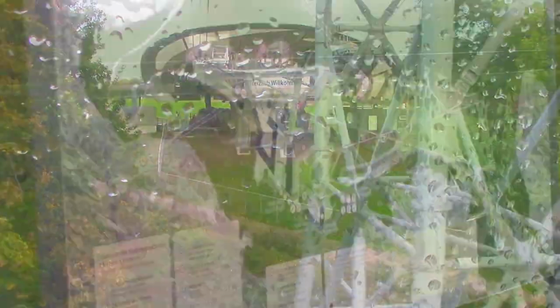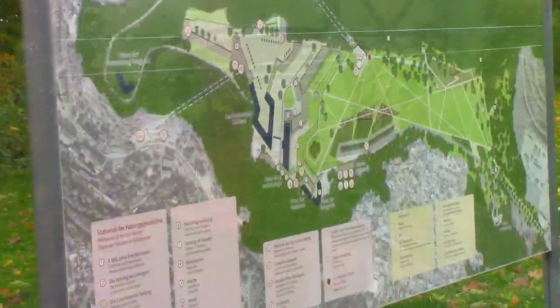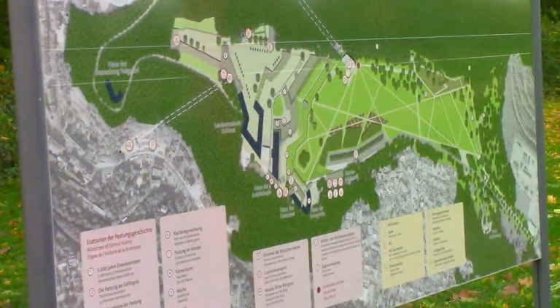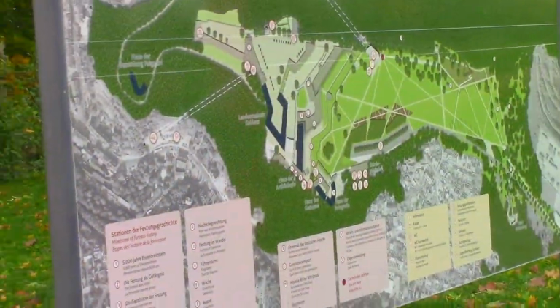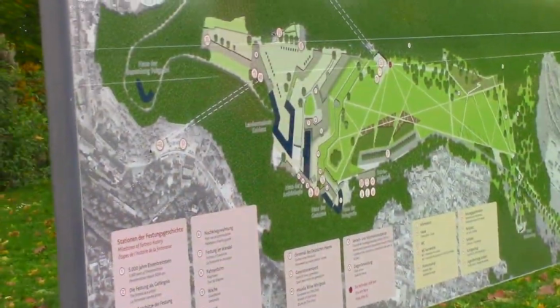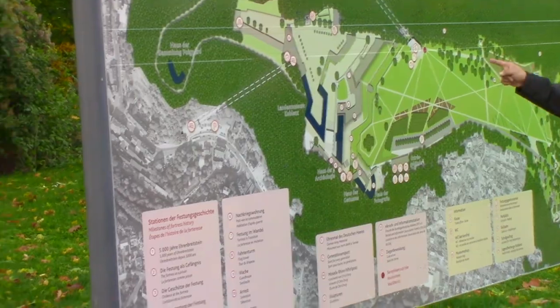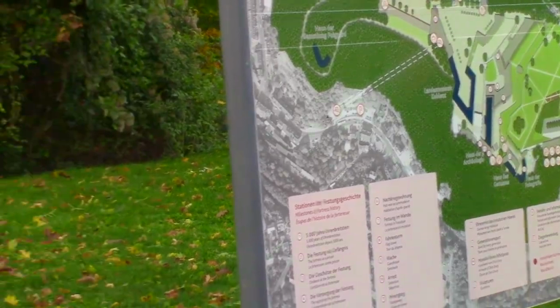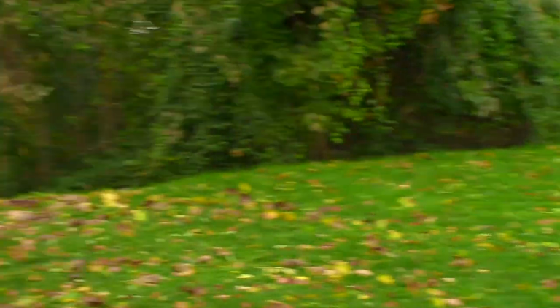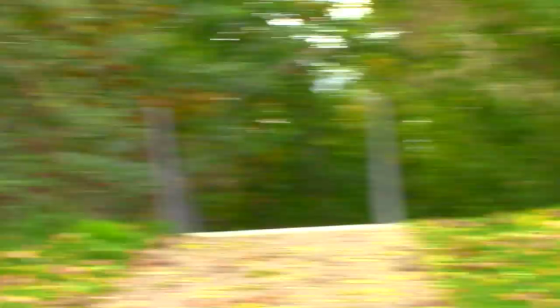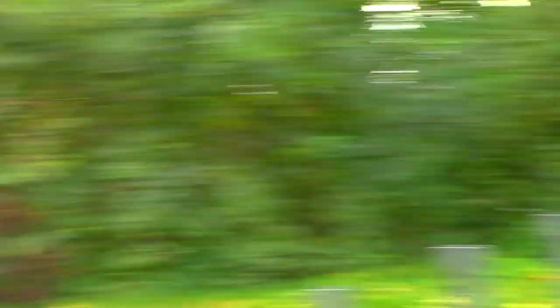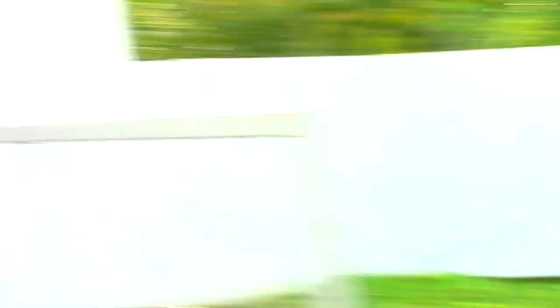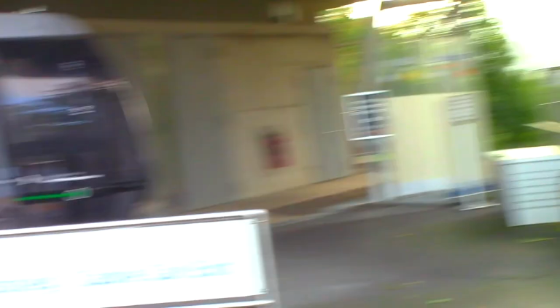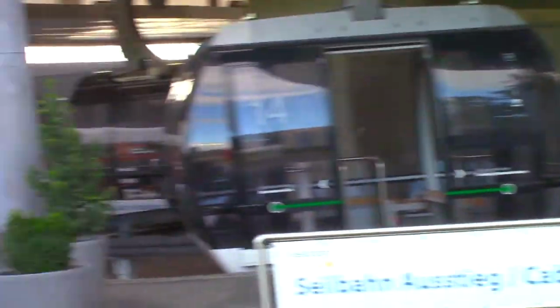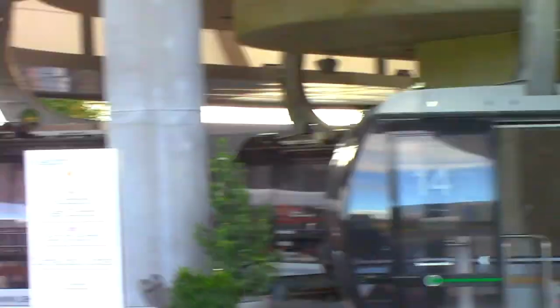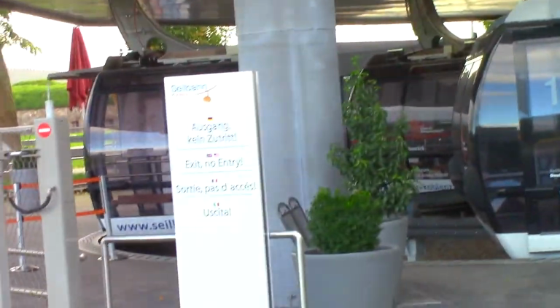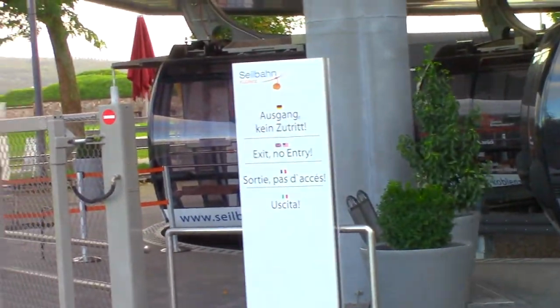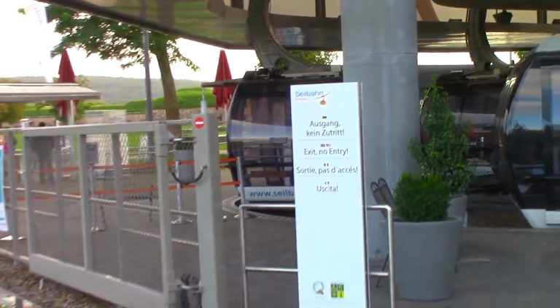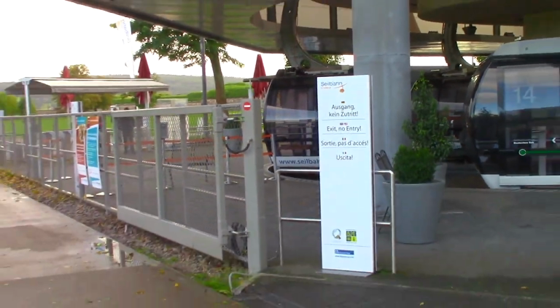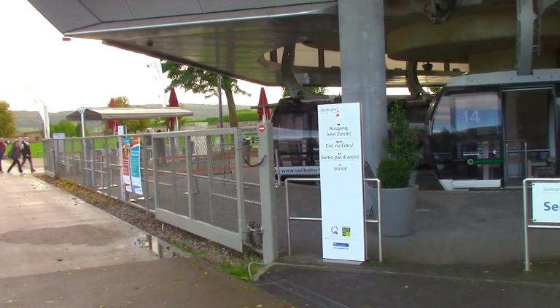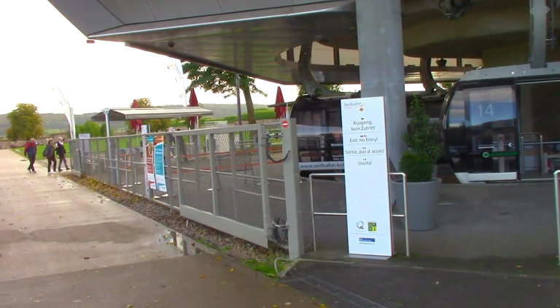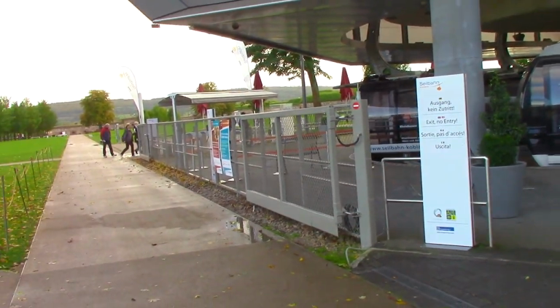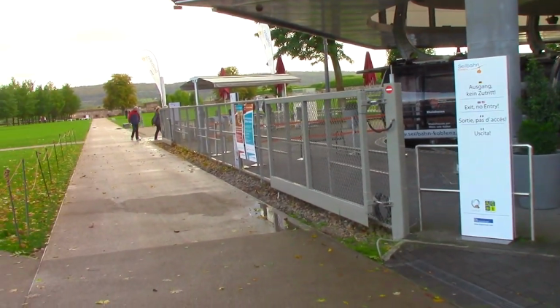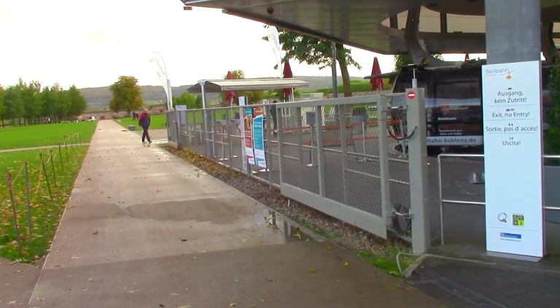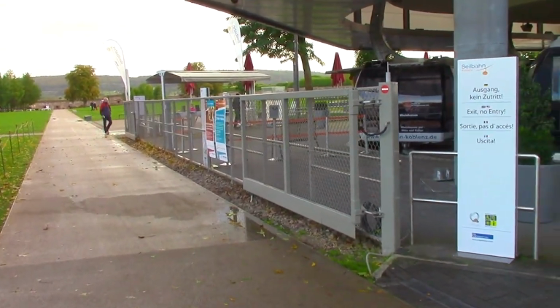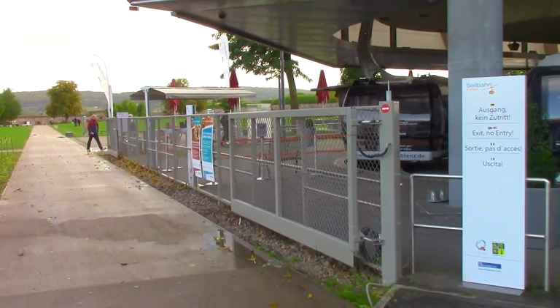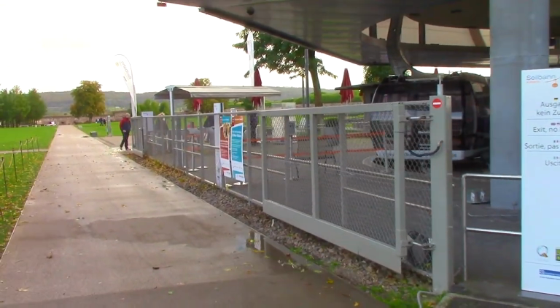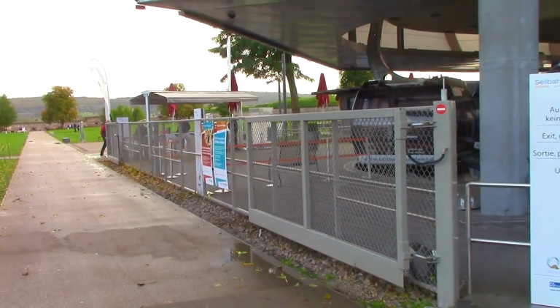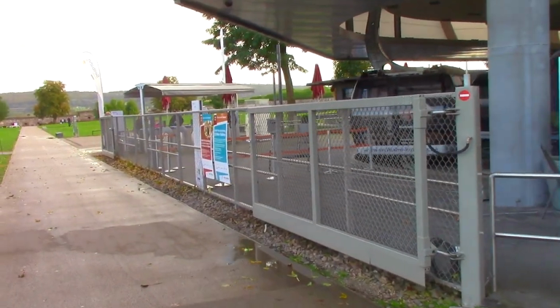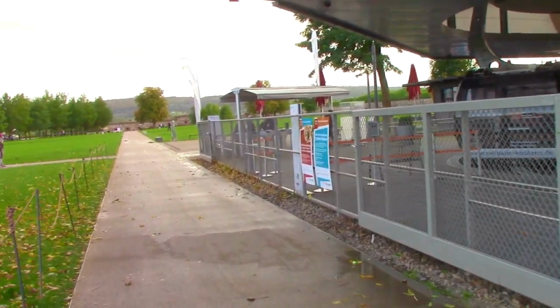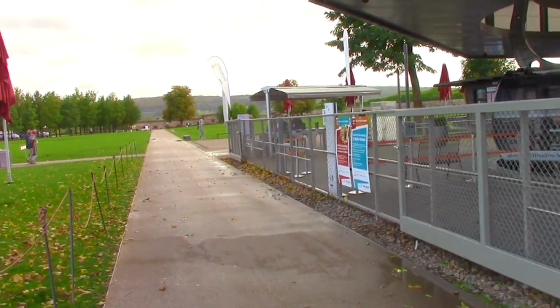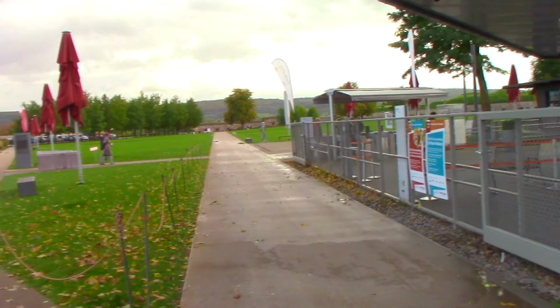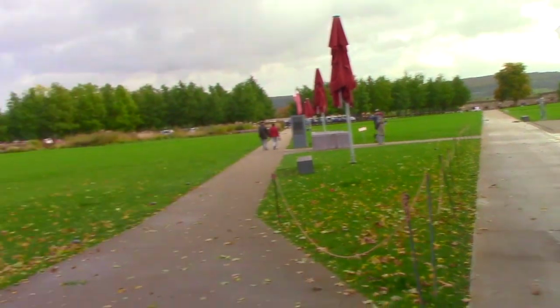Gary's got off the cable car, found the map, and yes, this place is massive. Not sure how much we'll get to see.